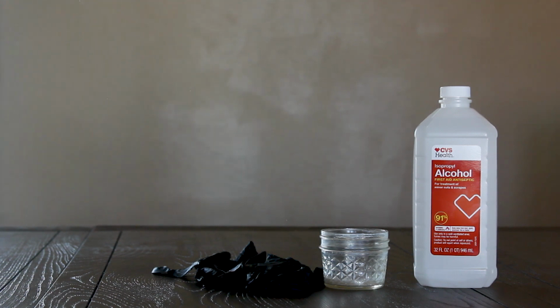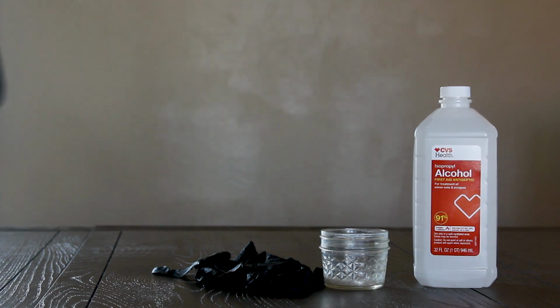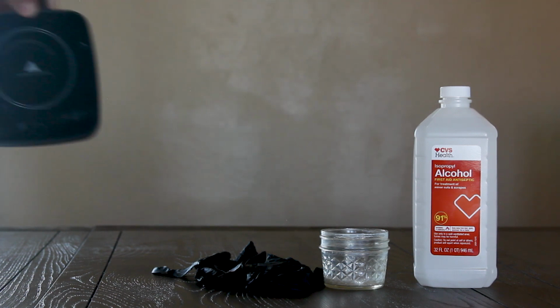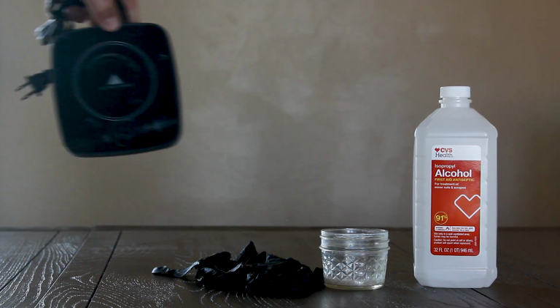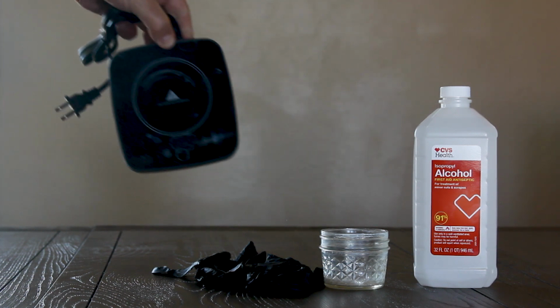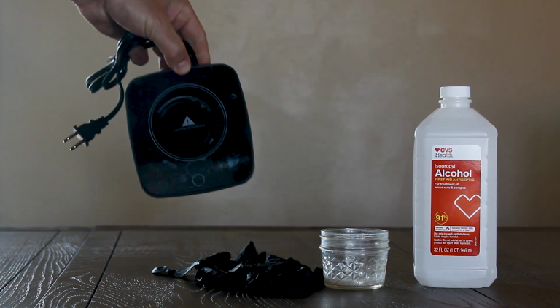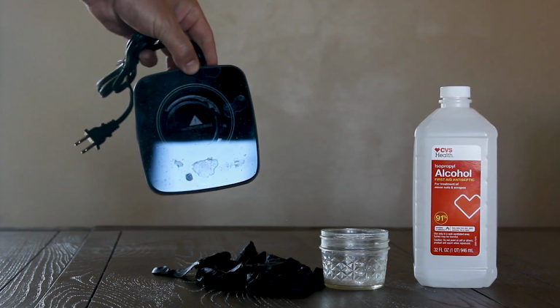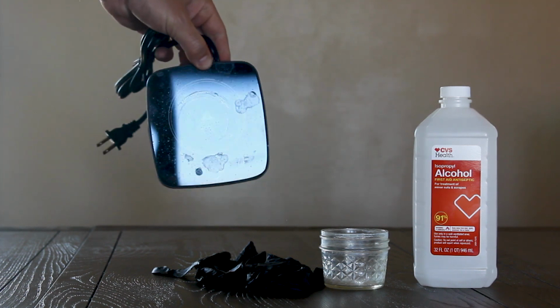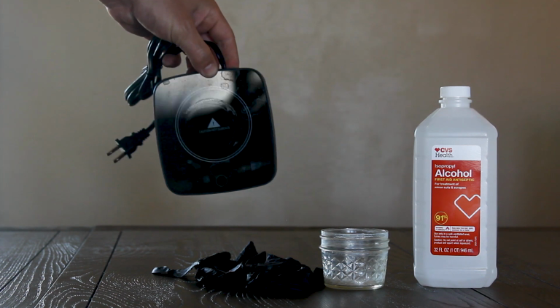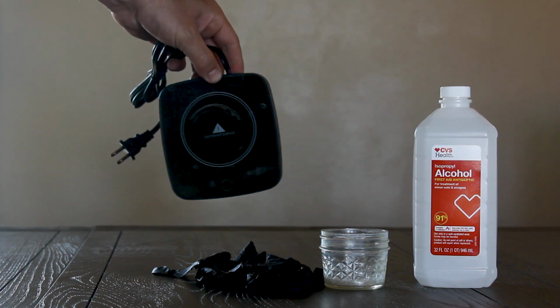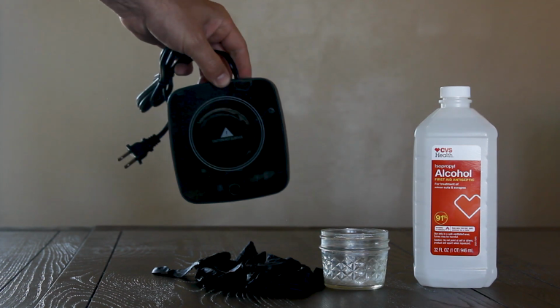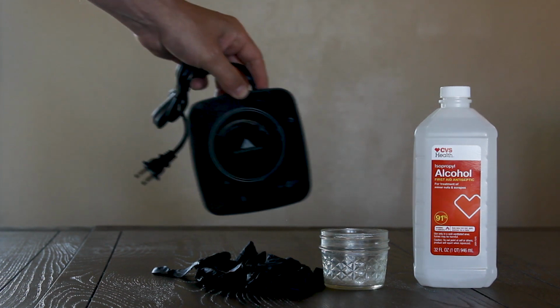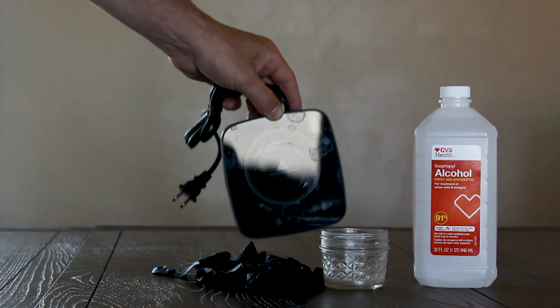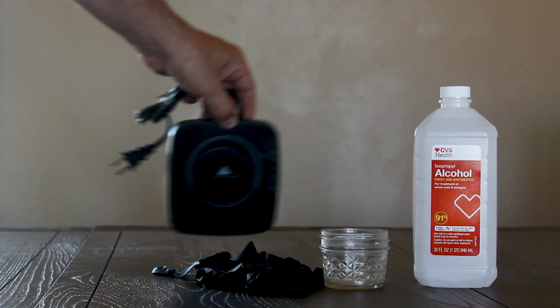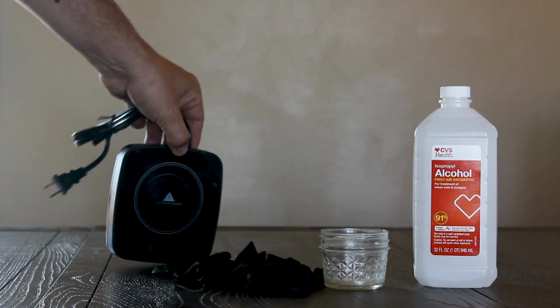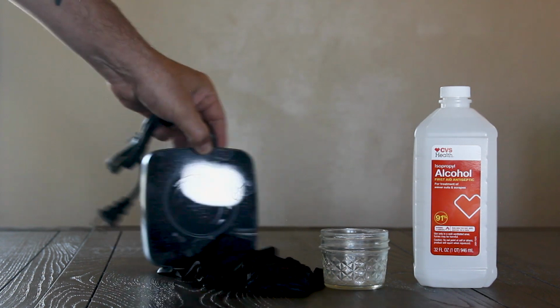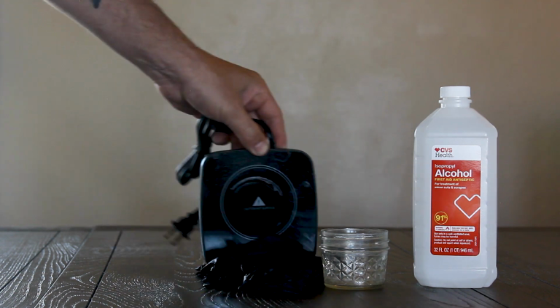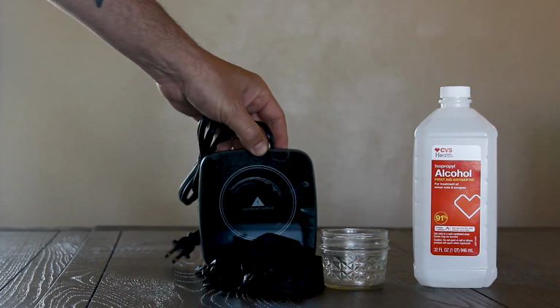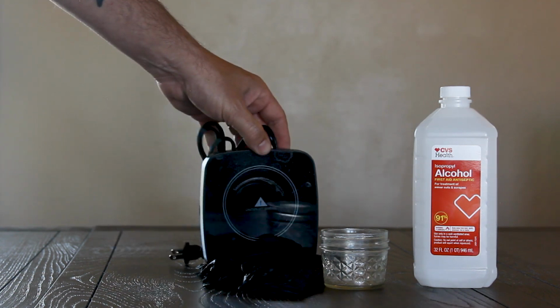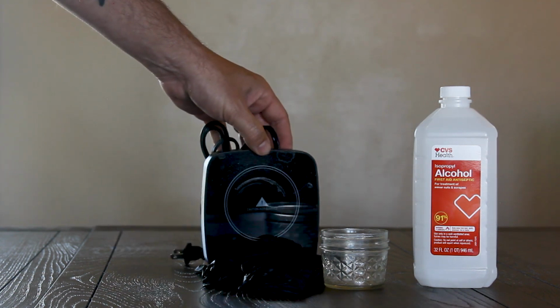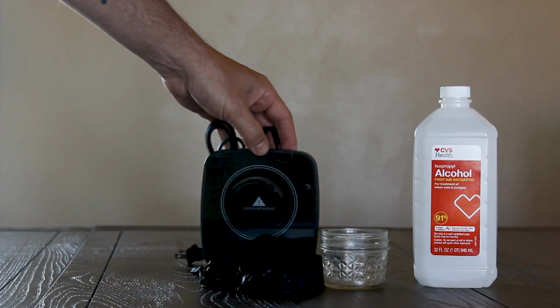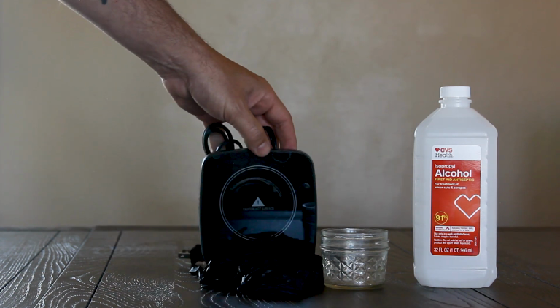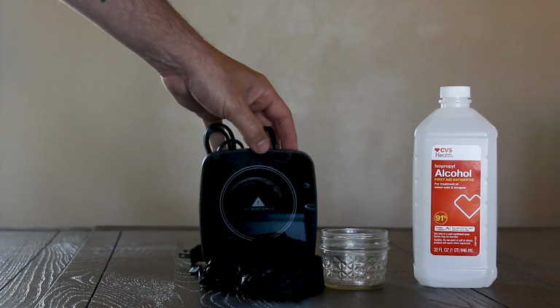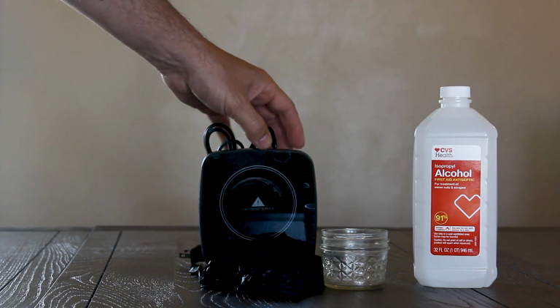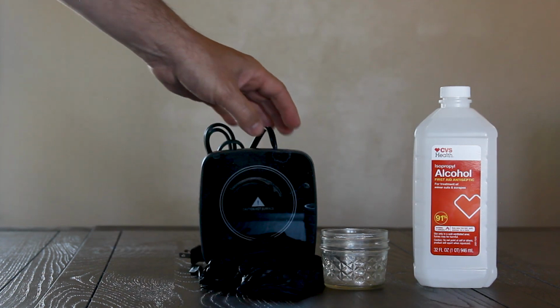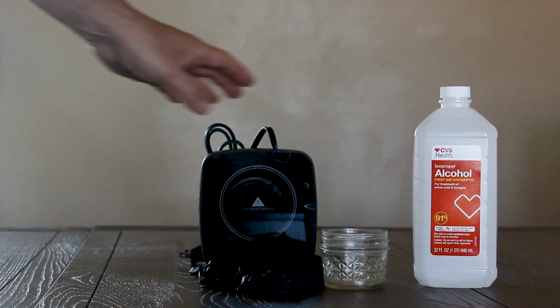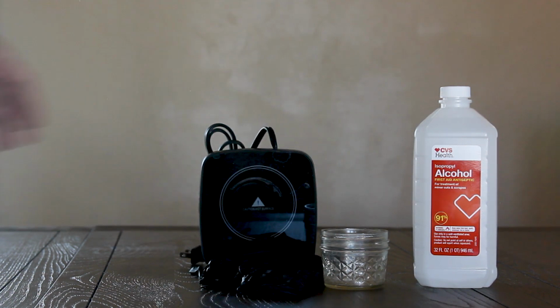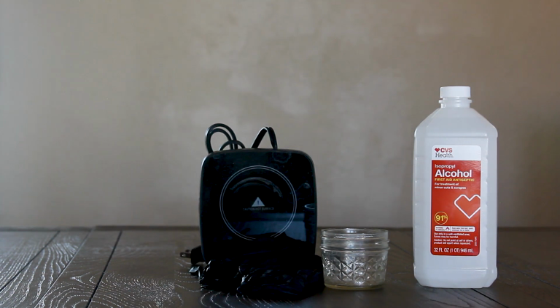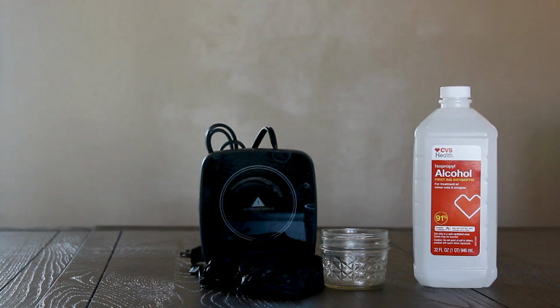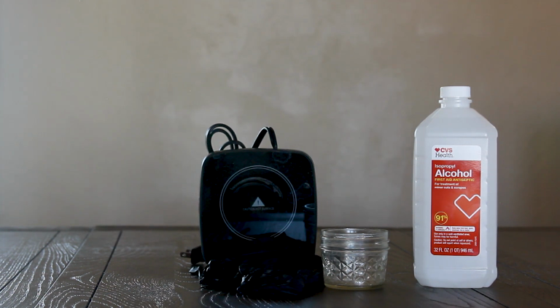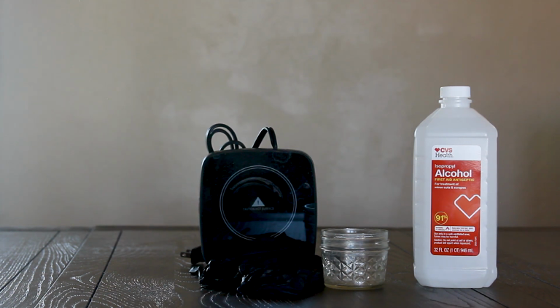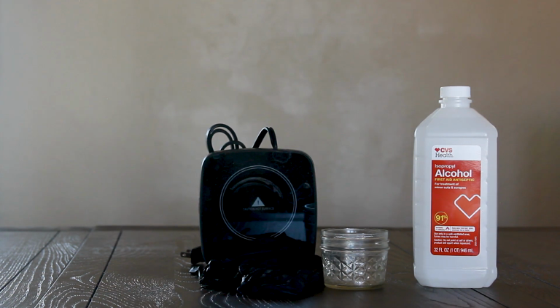You're also going to need a coffee mug warmer. This one has three settings and I use the highest one.